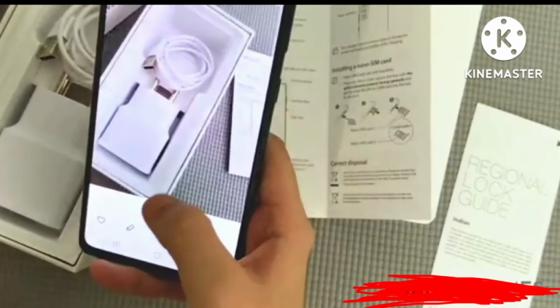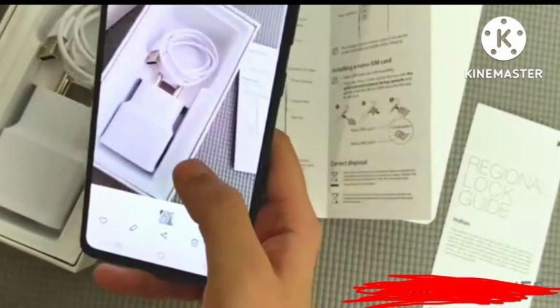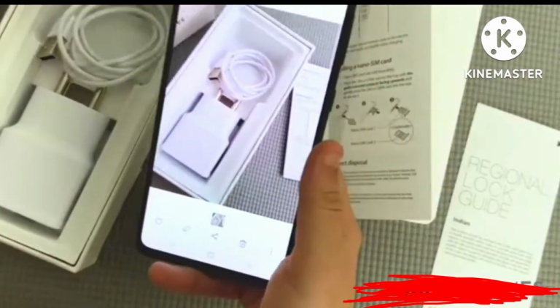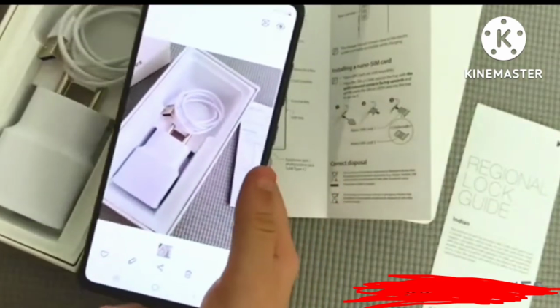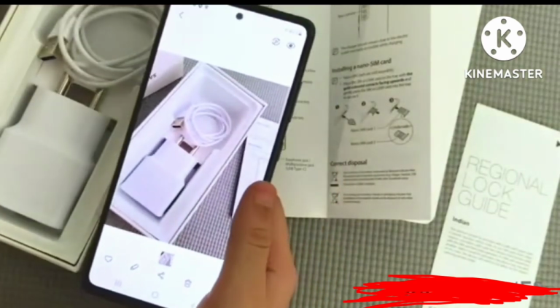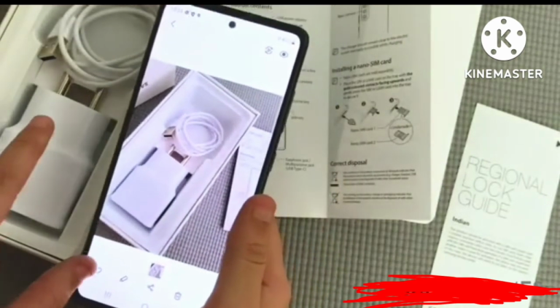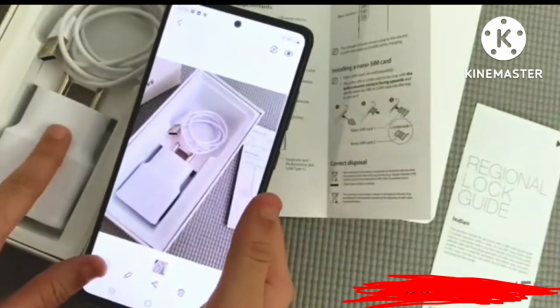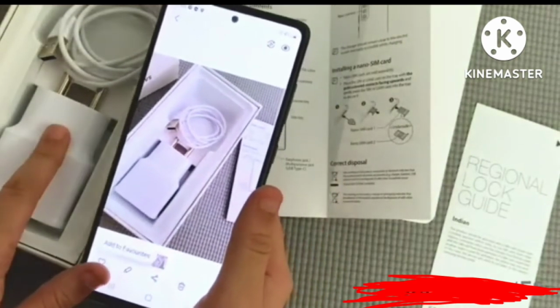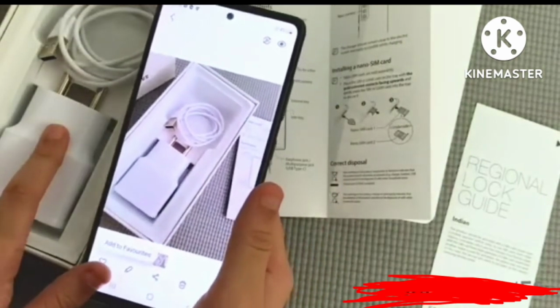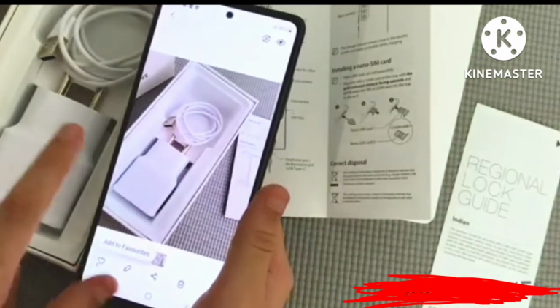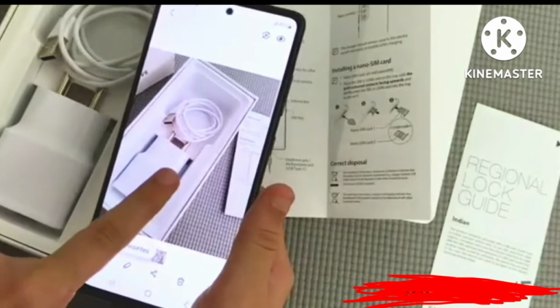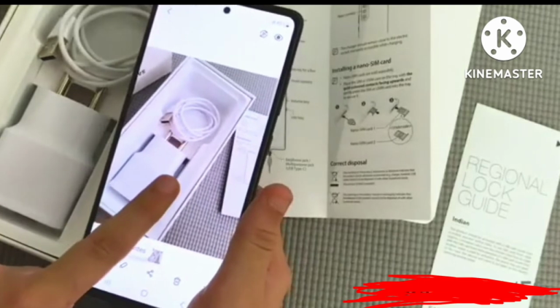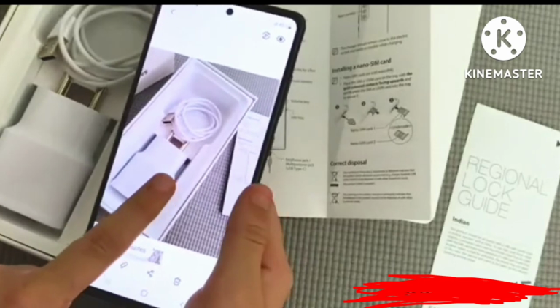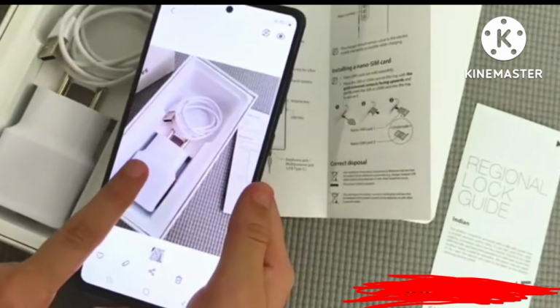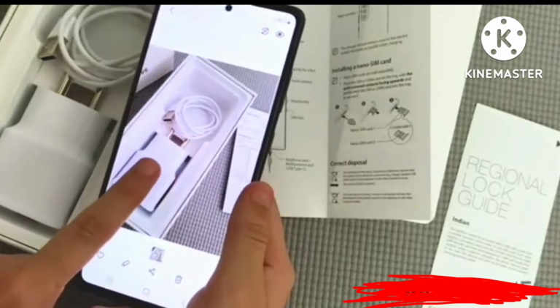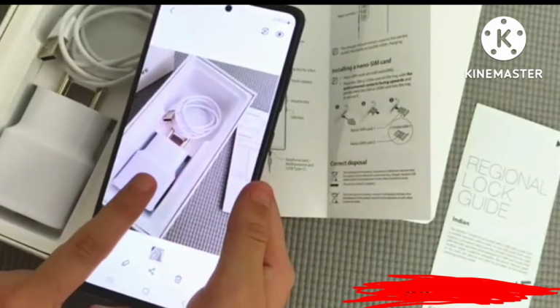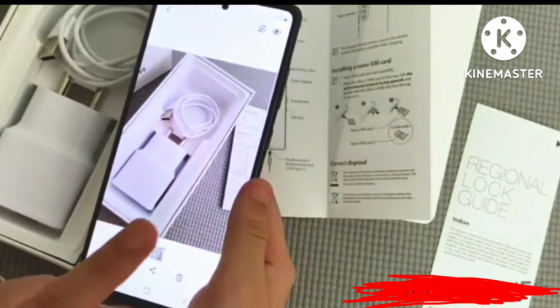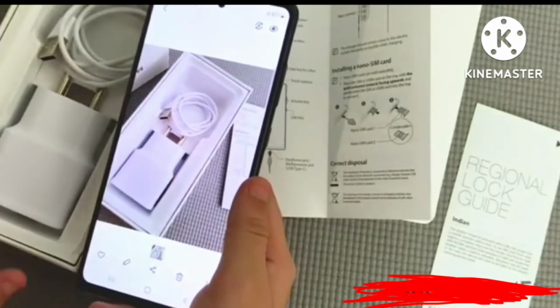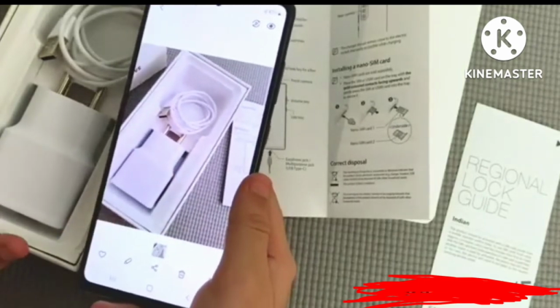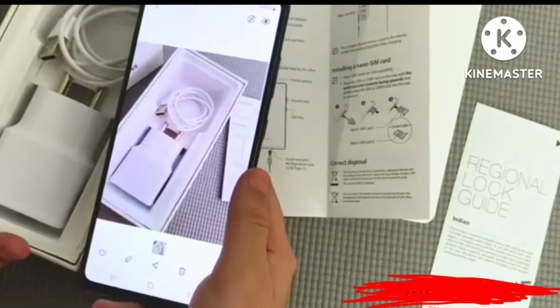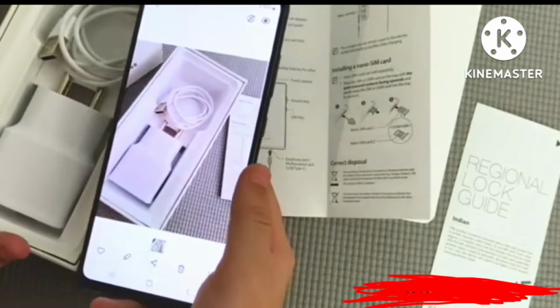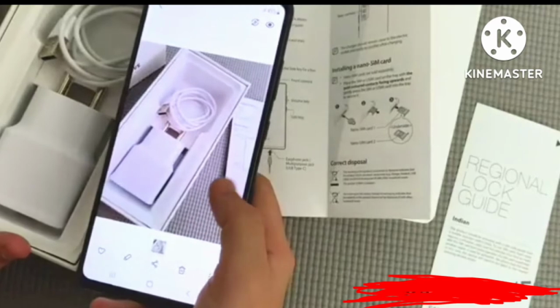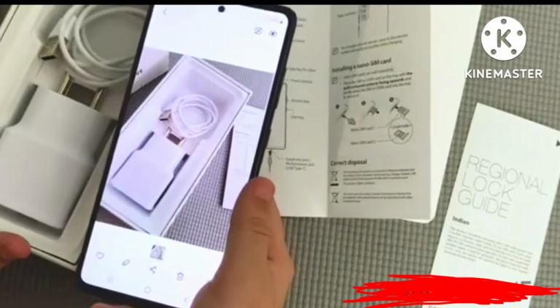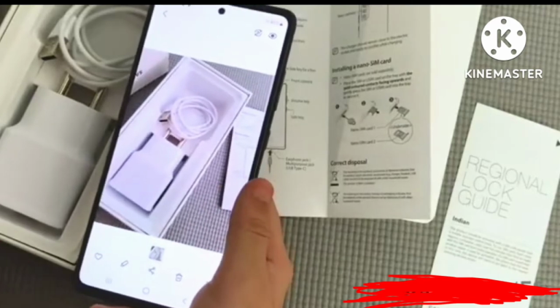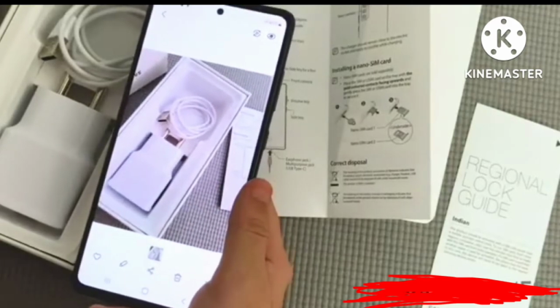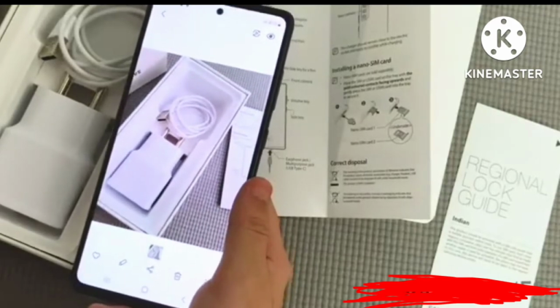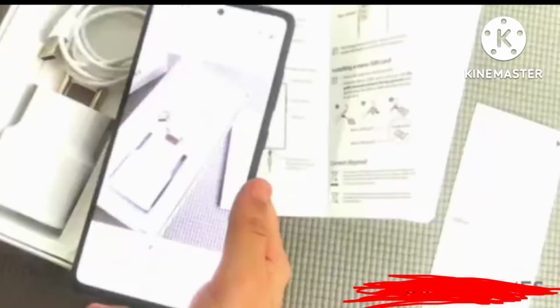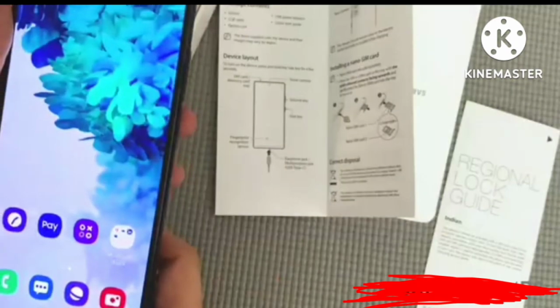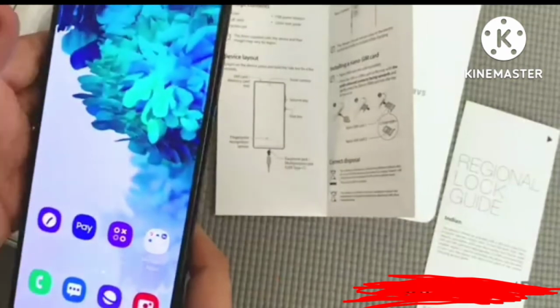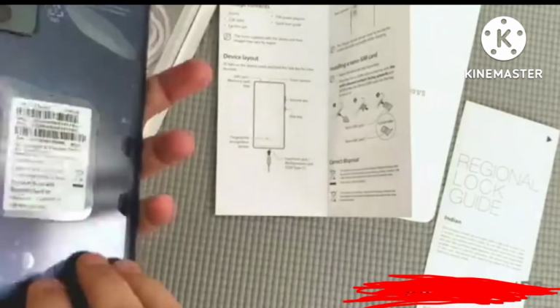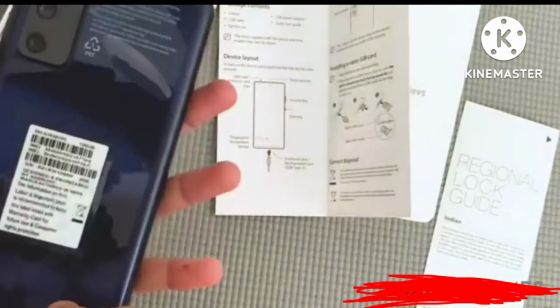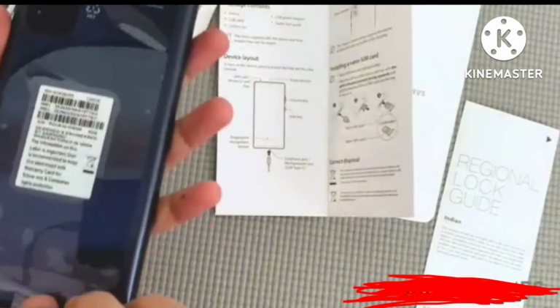I've clicked a picture of this adapter and the entire box, and this is what it looks like. The brightness is amazing, the colors are well defined, and the grays are not getting marred by the white.